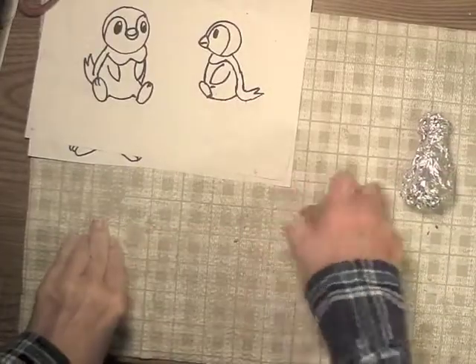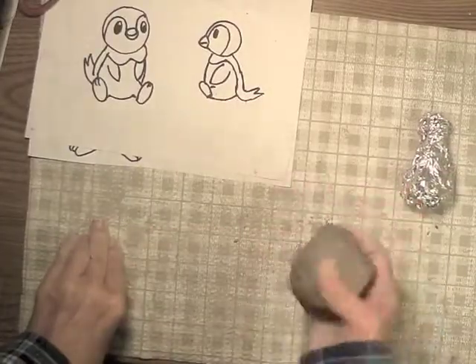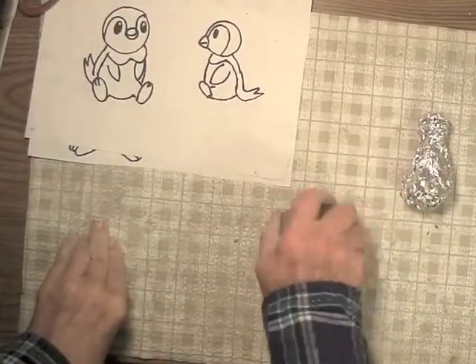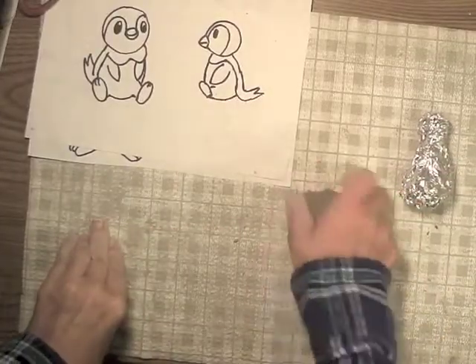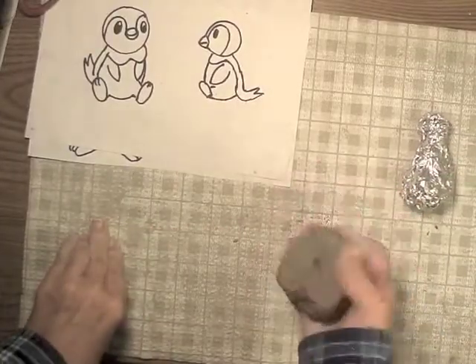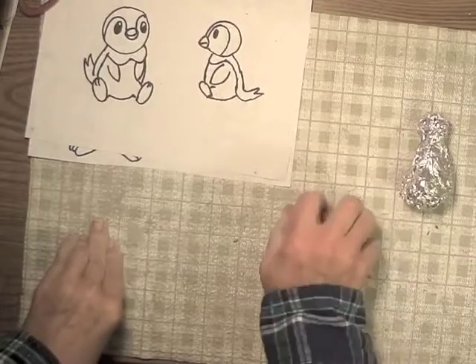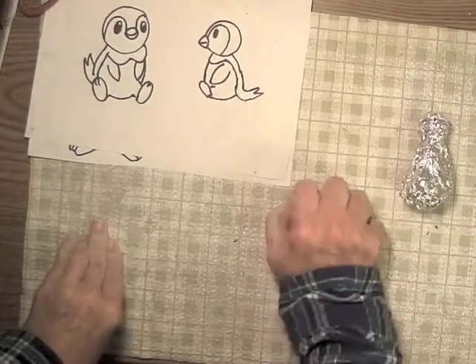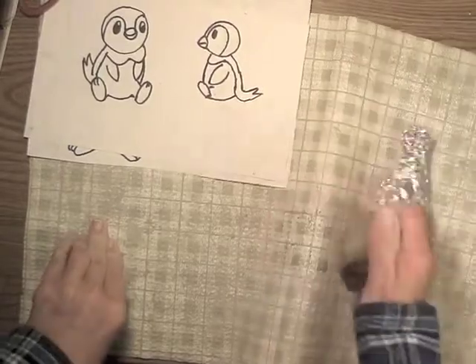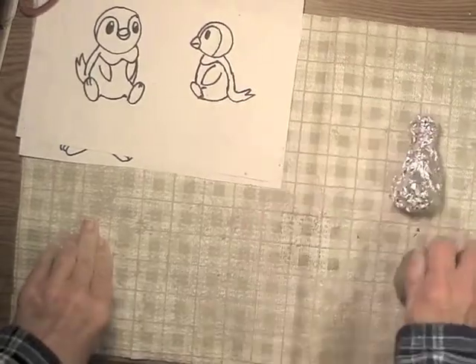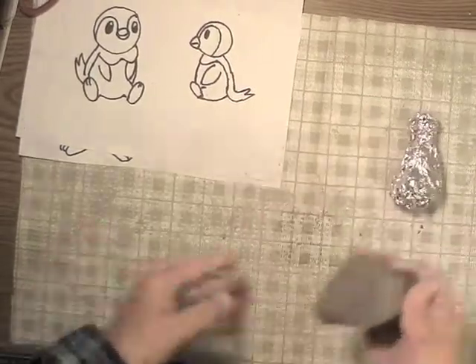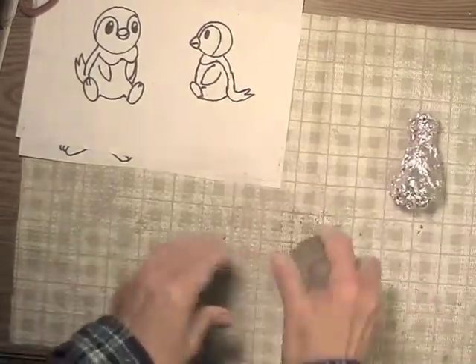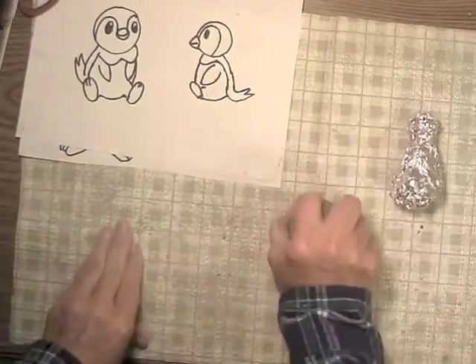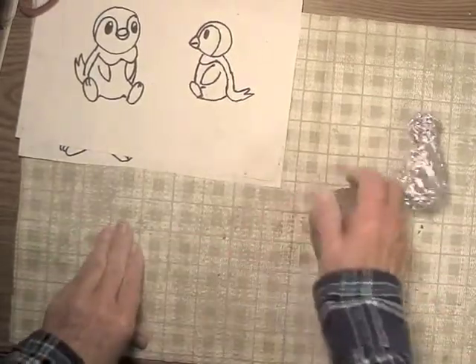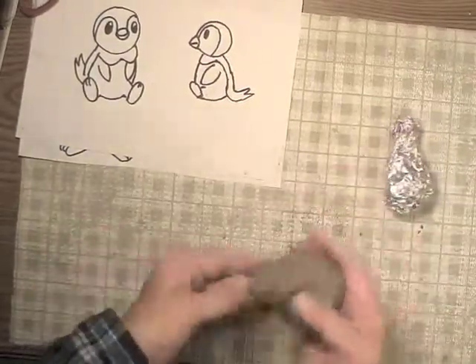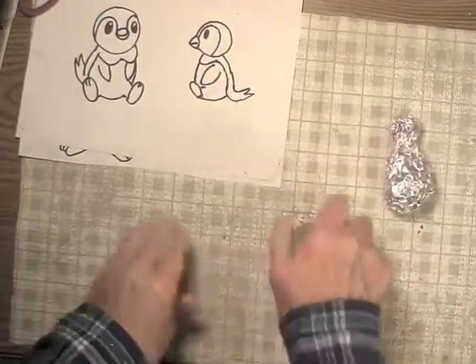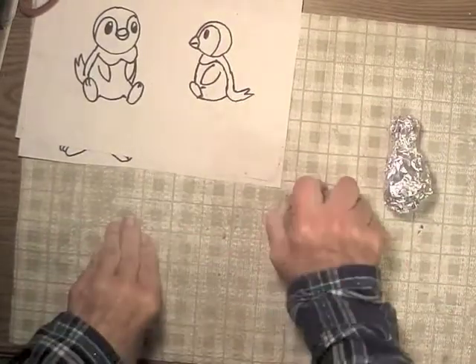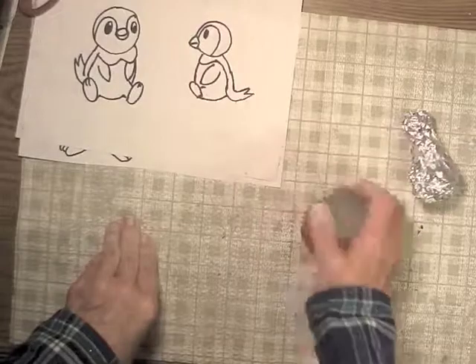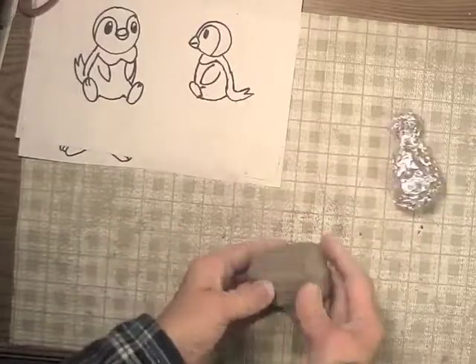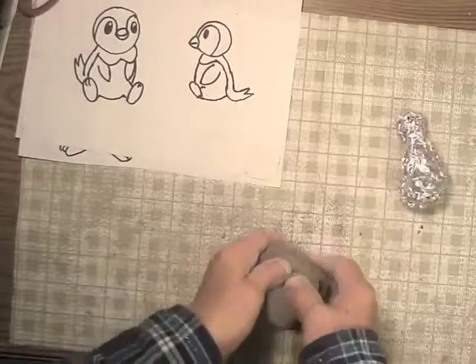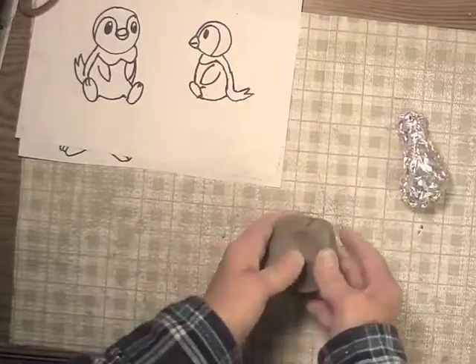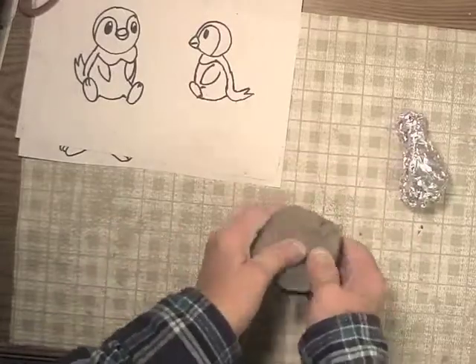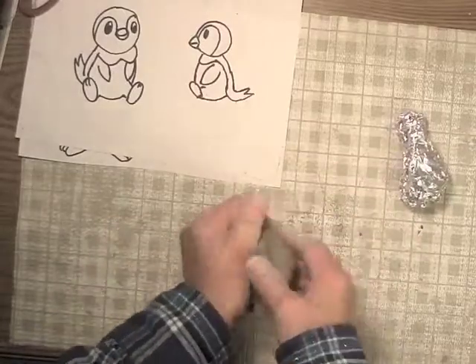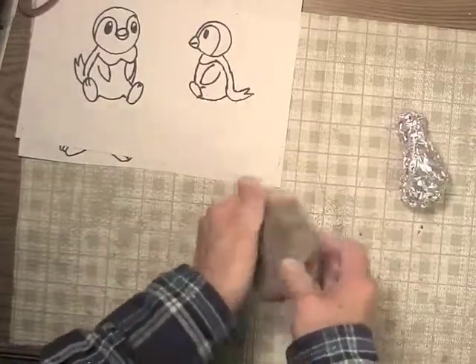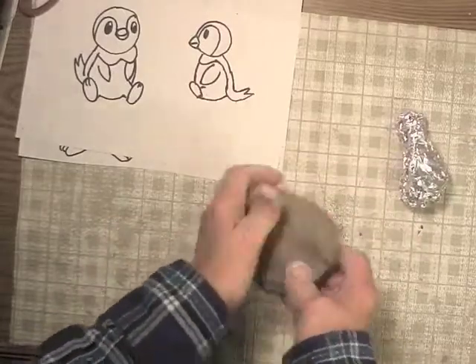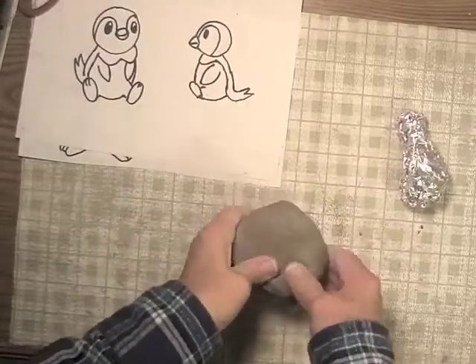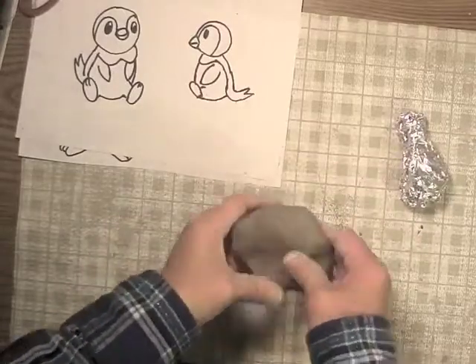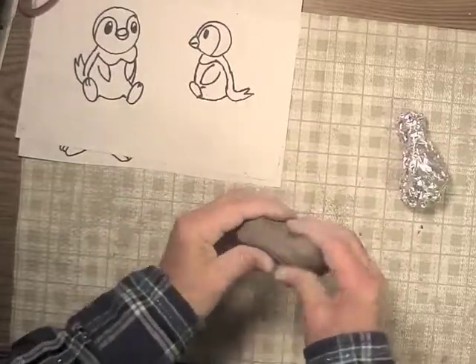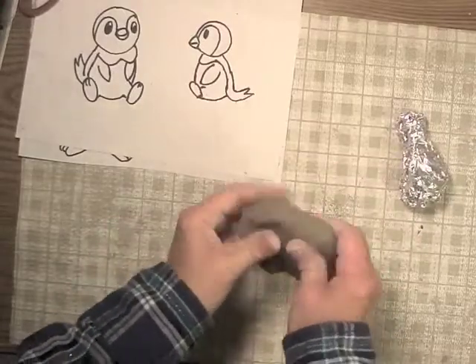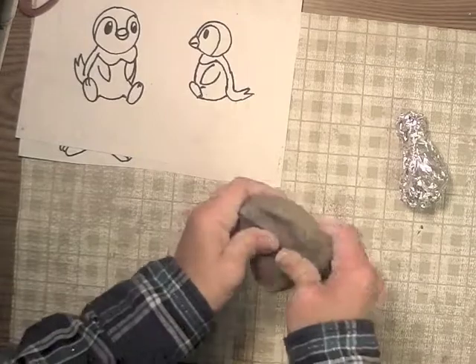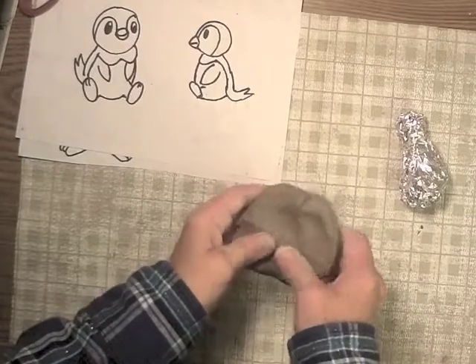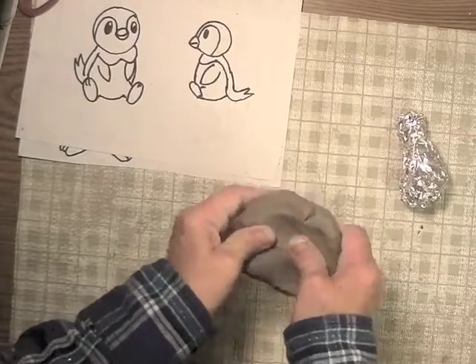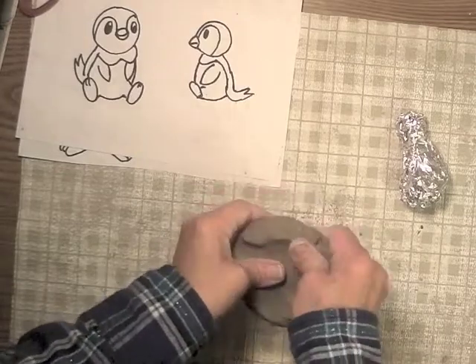I take some clay and prepare it by pressing it against the tabletop to compress out the air pockets. I'm going to make it into a slab — I want it to be about a half inch thick, maybe a little bit thicker than that.